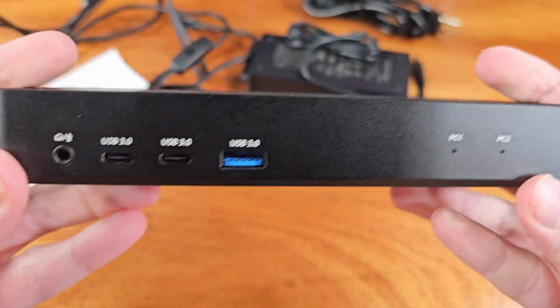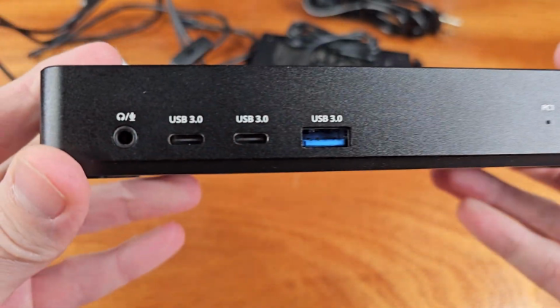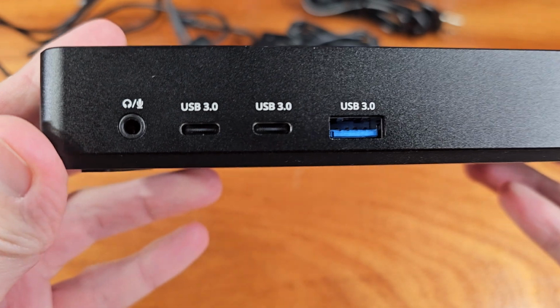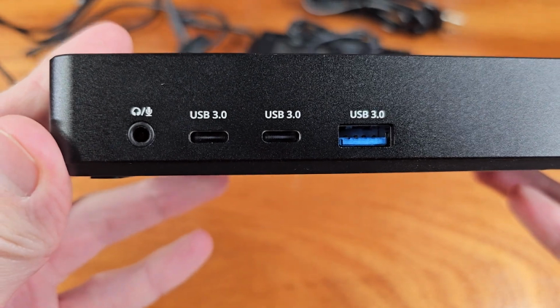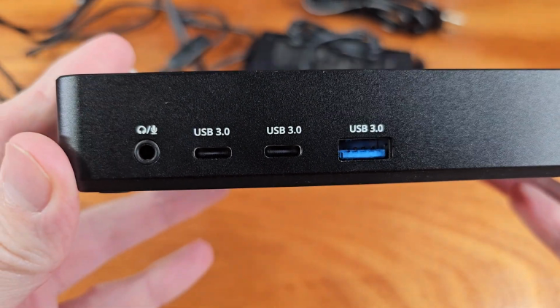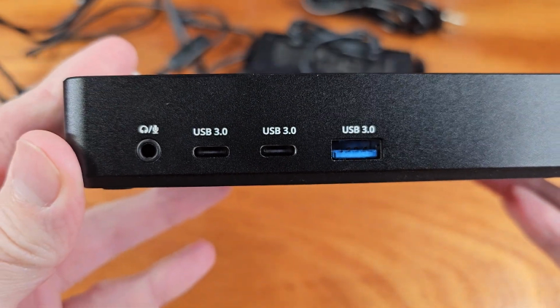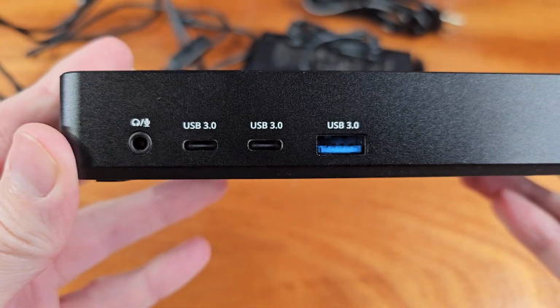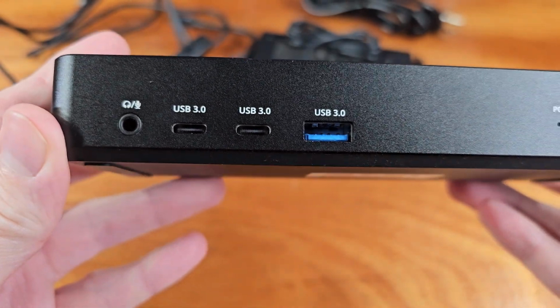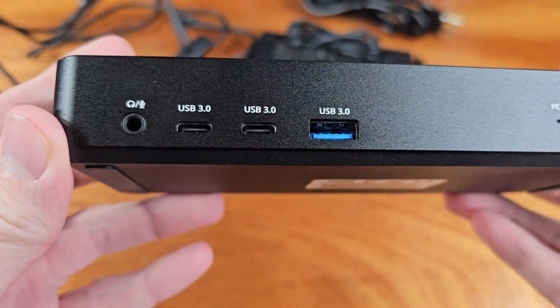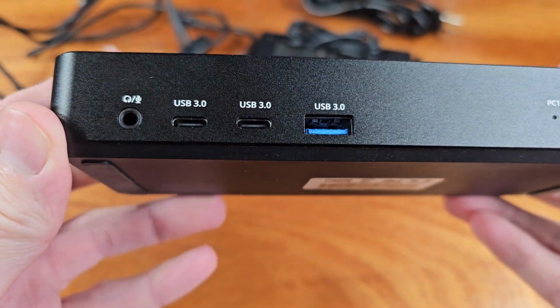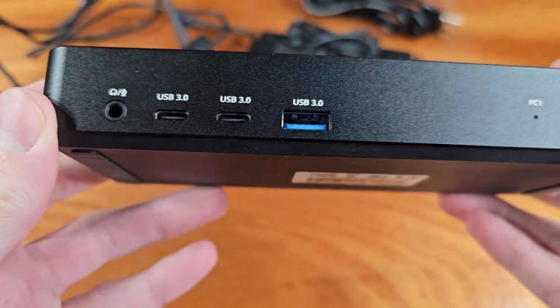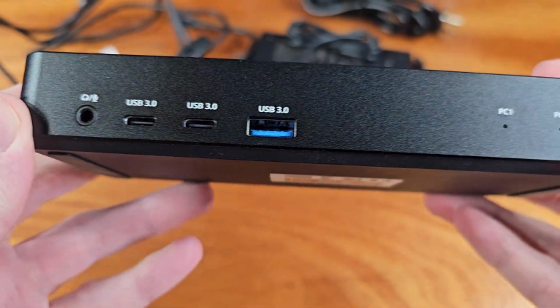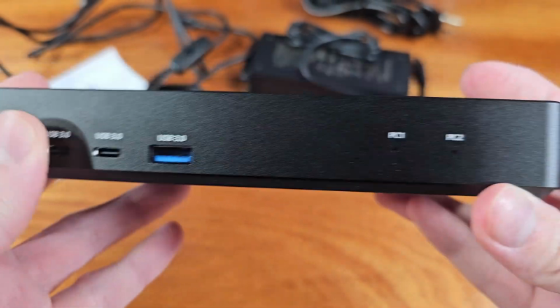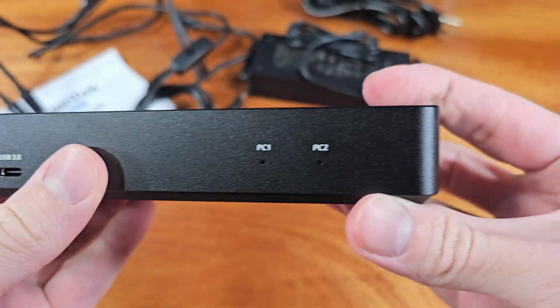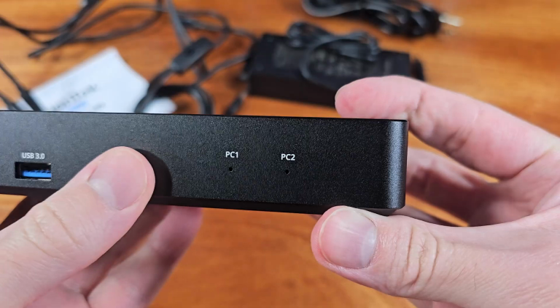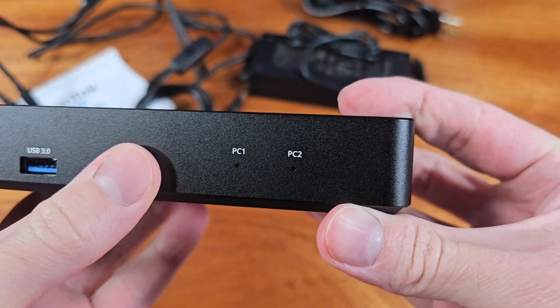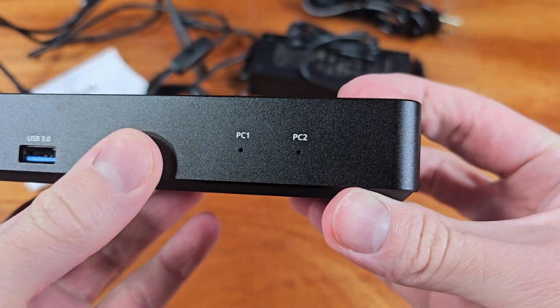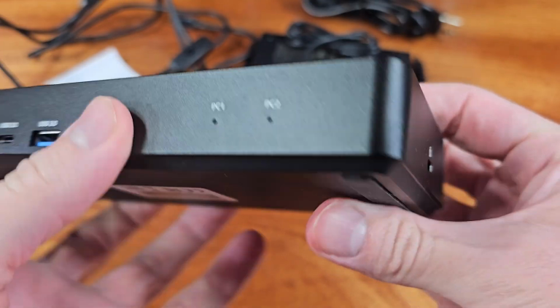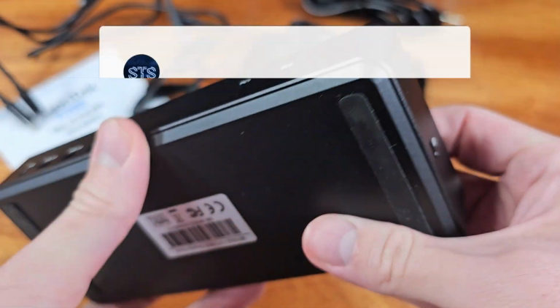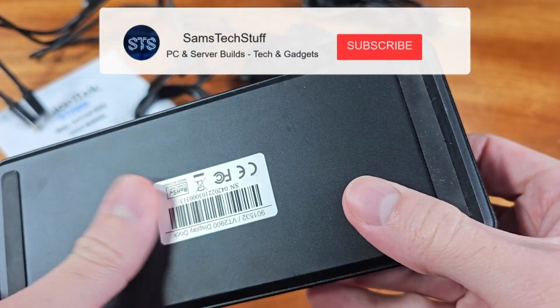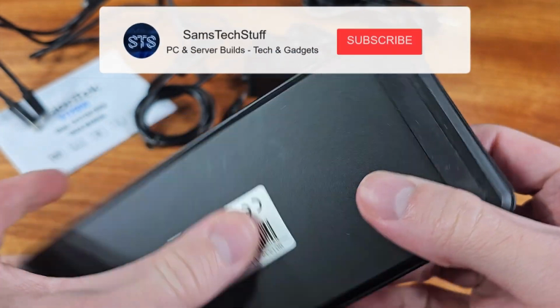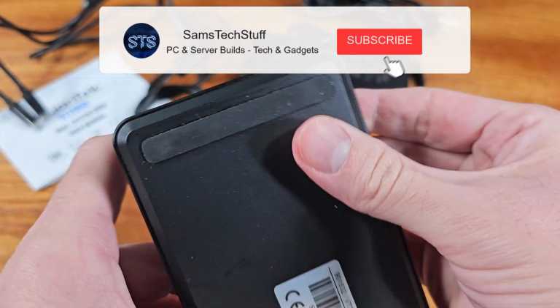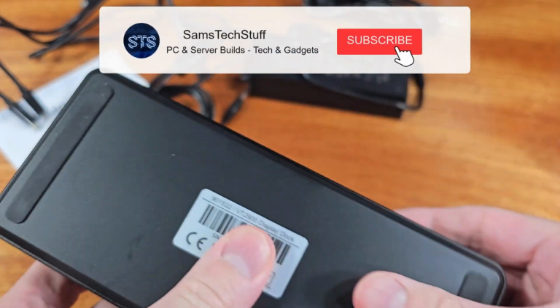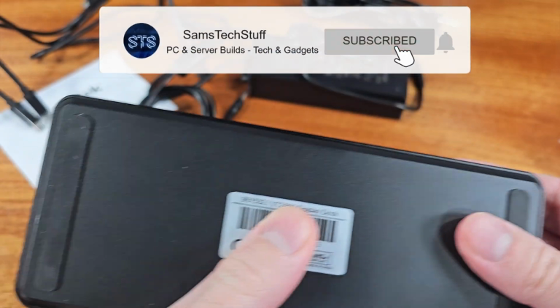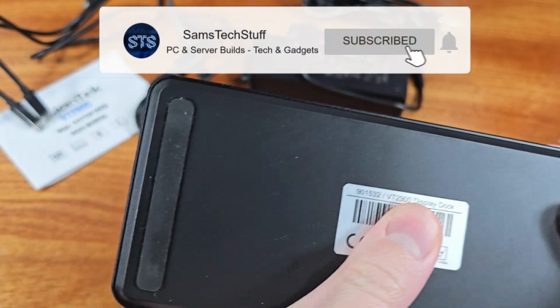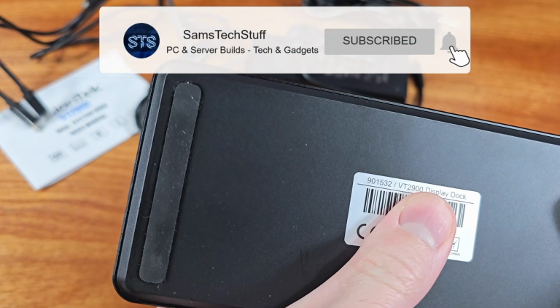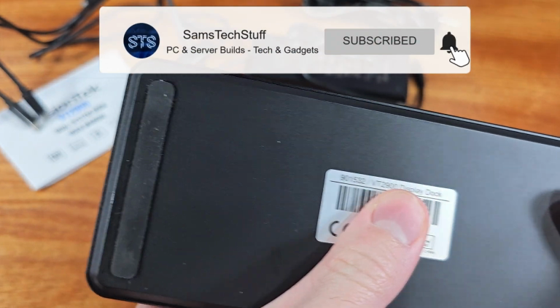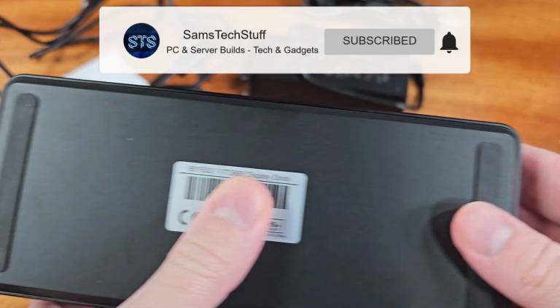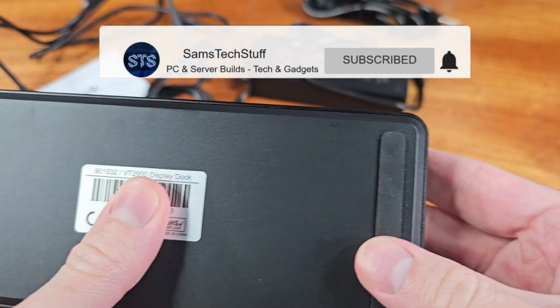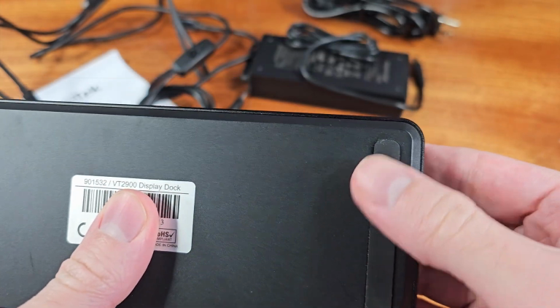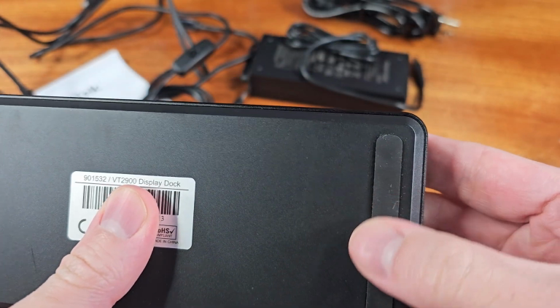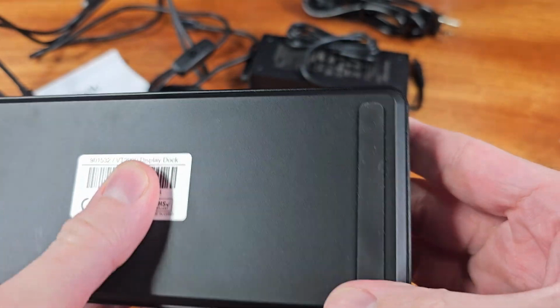In terms of the maximum video resolution, you can get 4K60 out of either video port alone, or if you plug in both video ports, you can get 4K30 out of both of them.